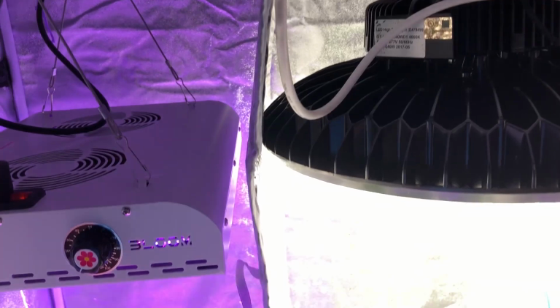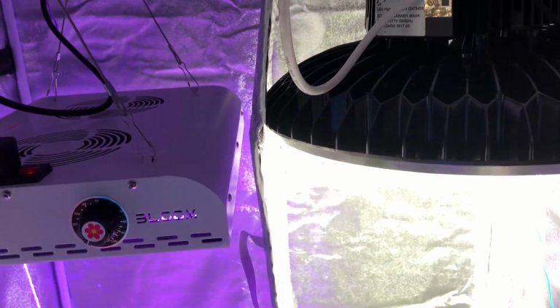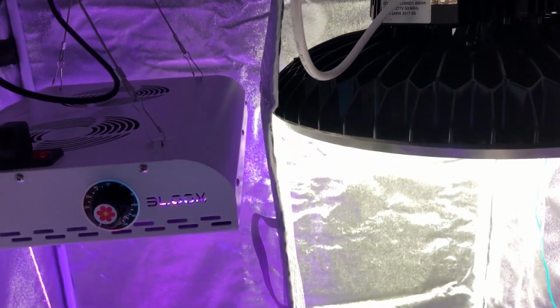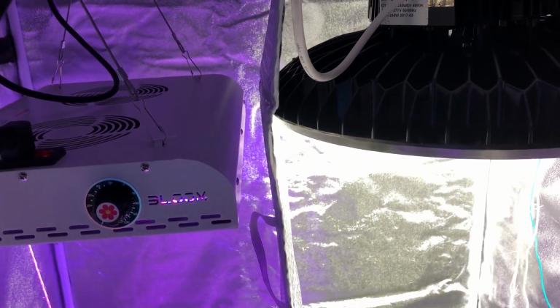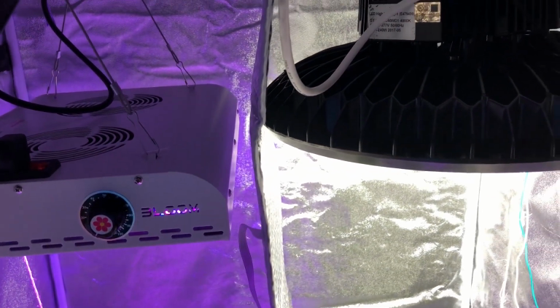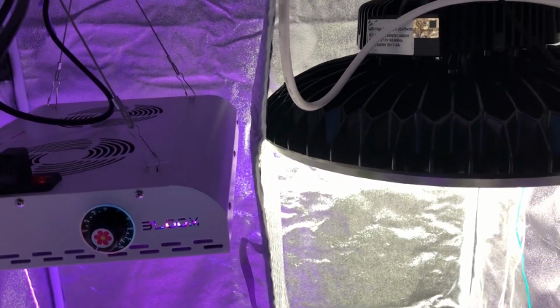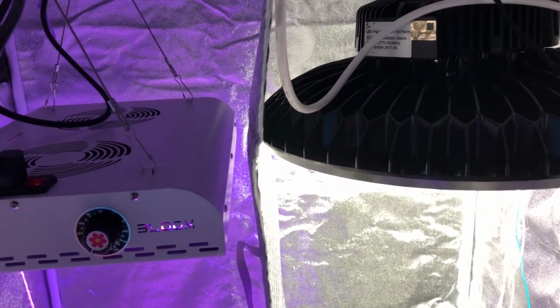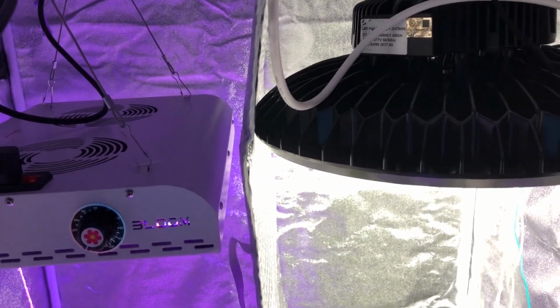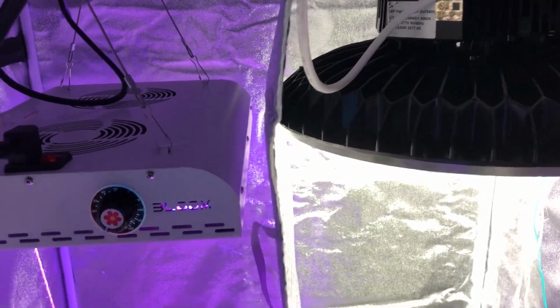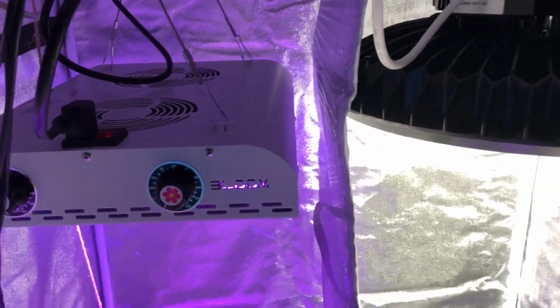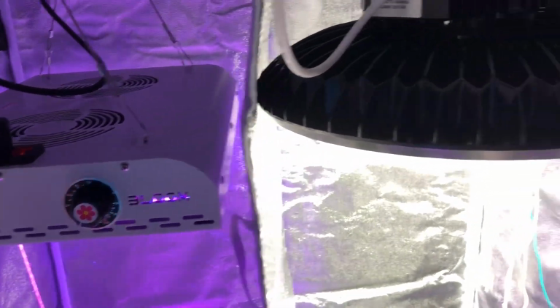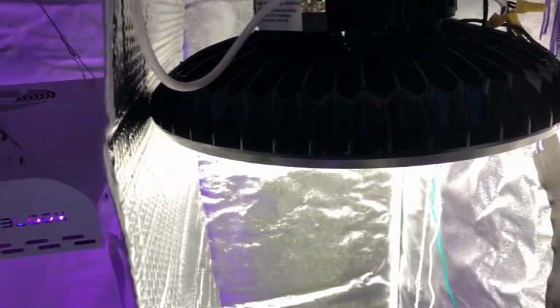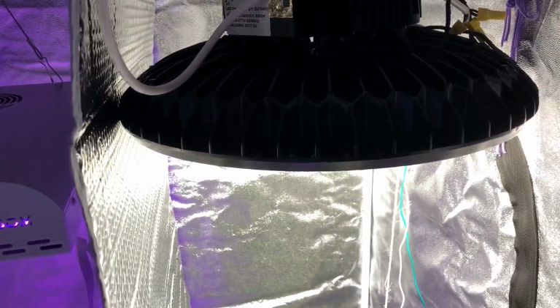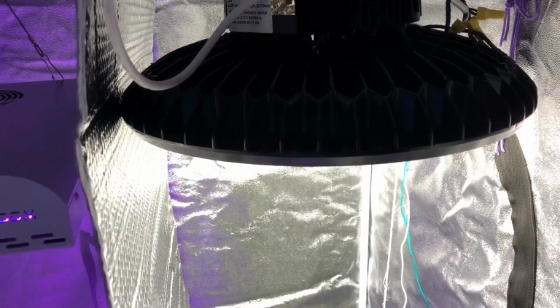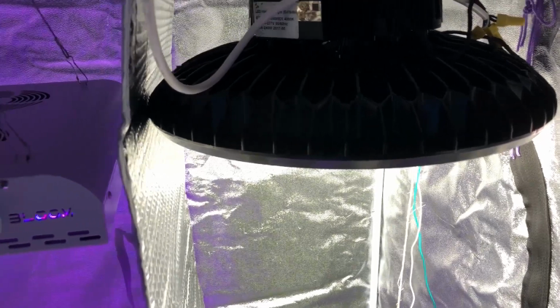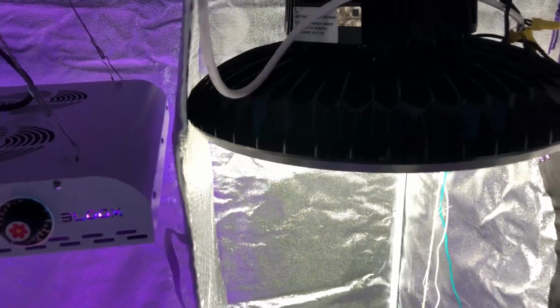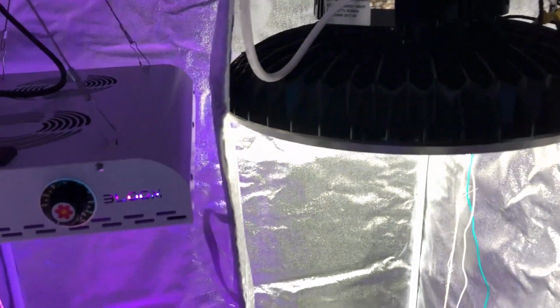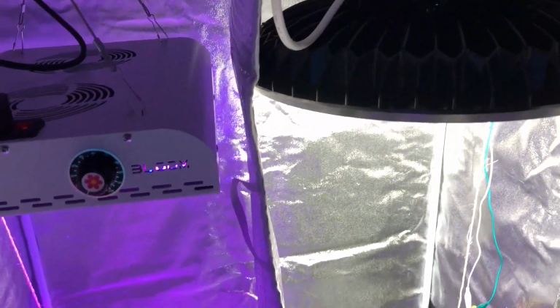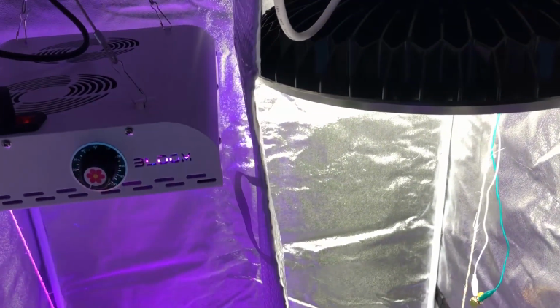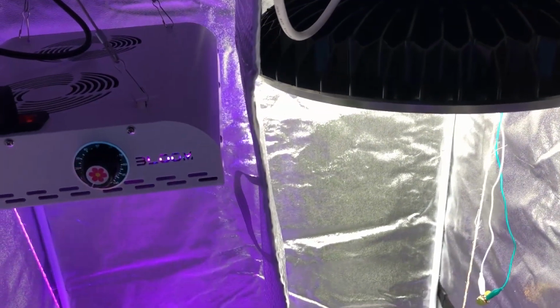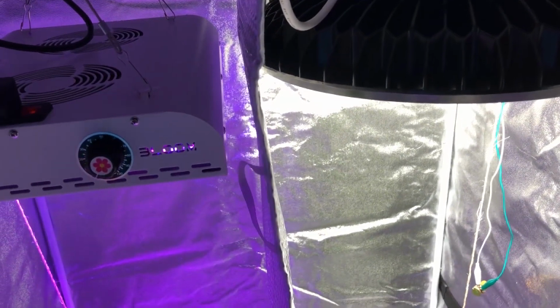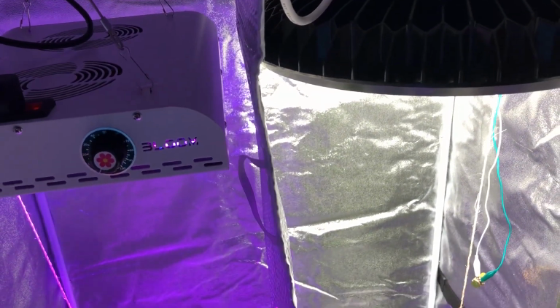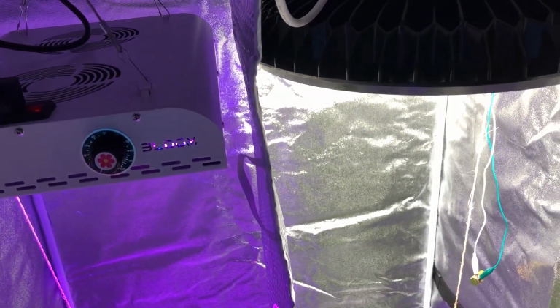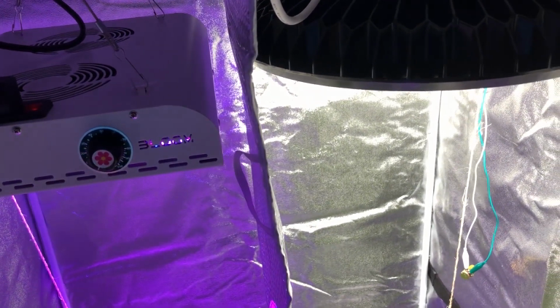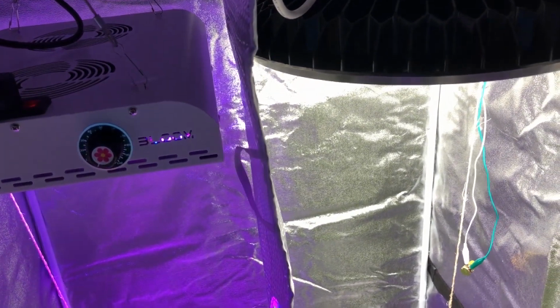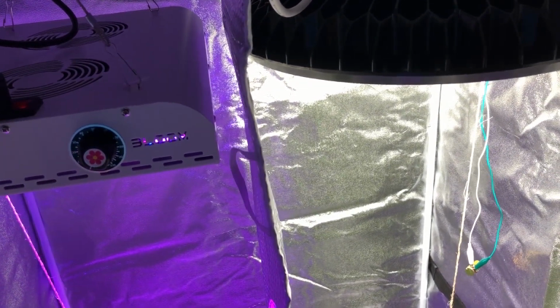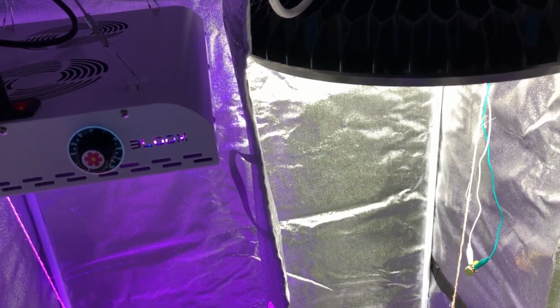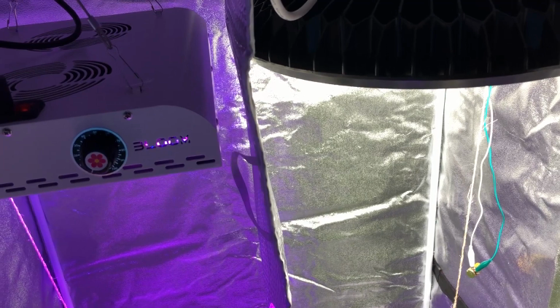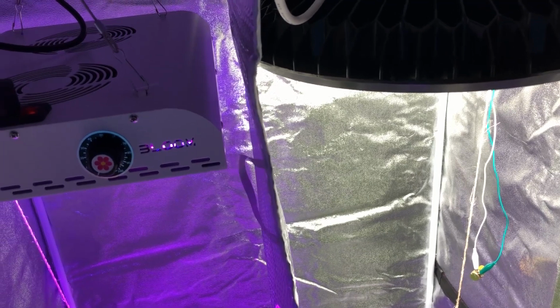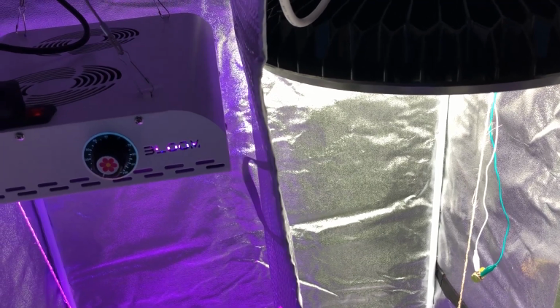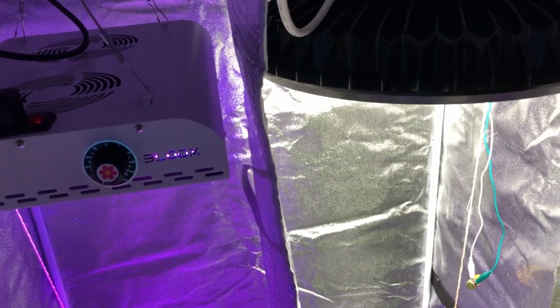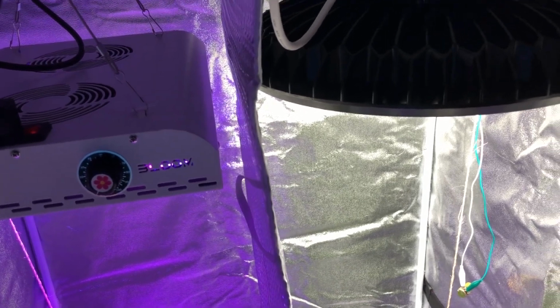Welcome back to another episode. This is episode 12 of the Max Bloom versus the High Bay LED Light. There's not a whole lot of things I'm going to be going over in this video today — nothing really interesting anyway, but I just want to show you what I'm doing.